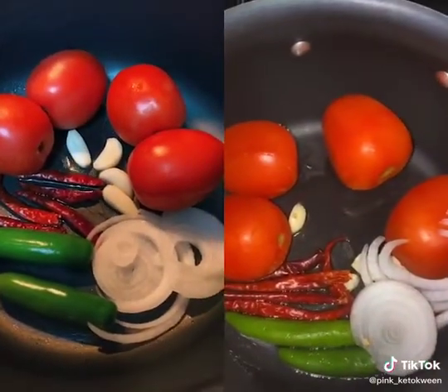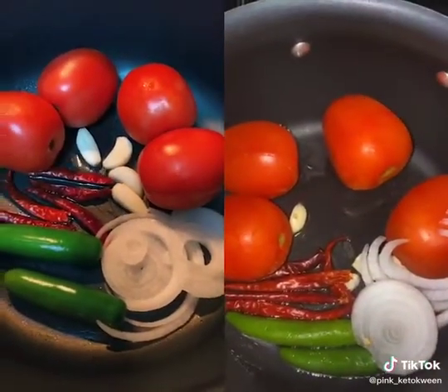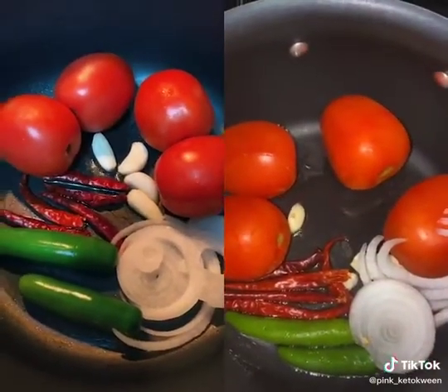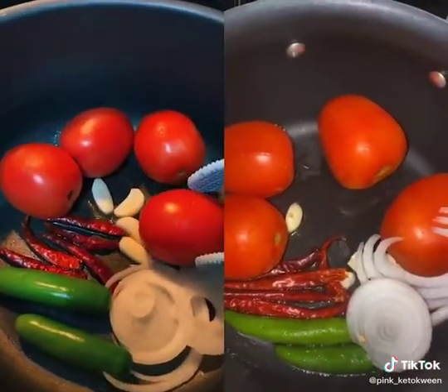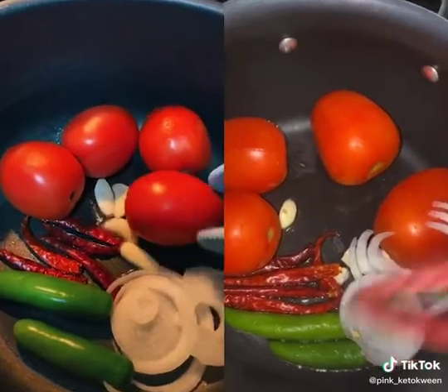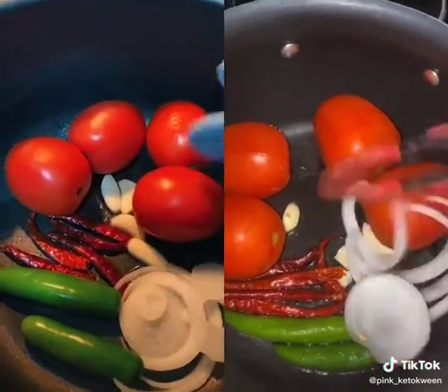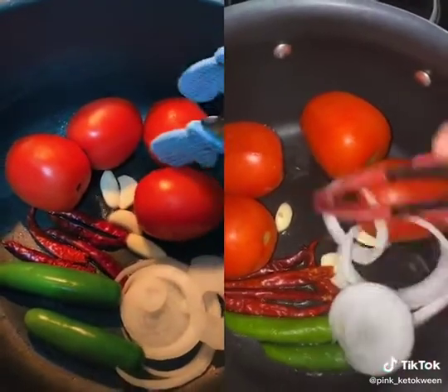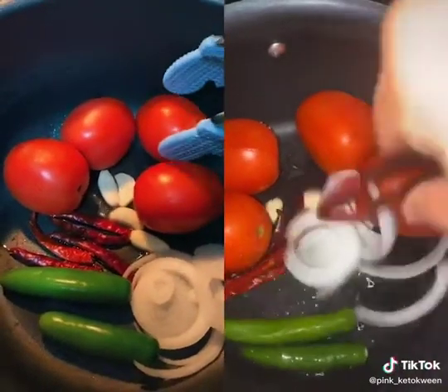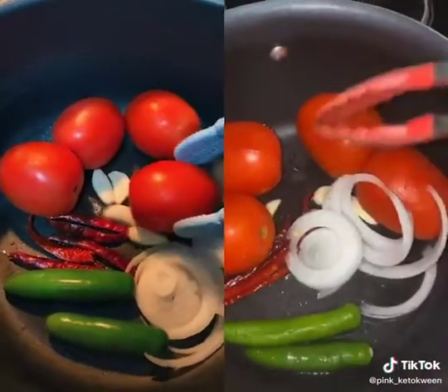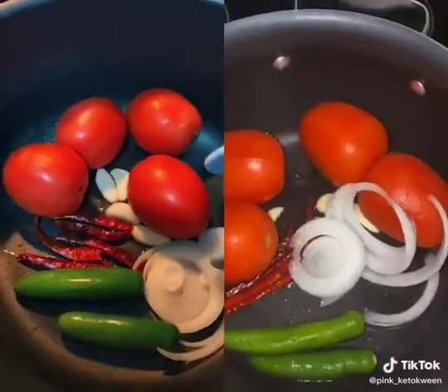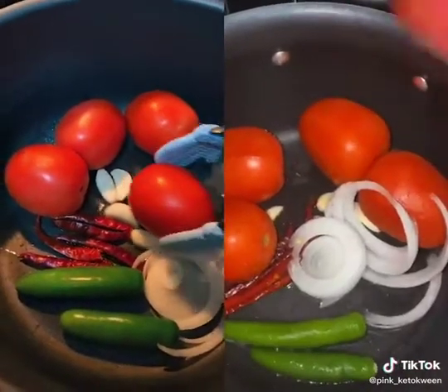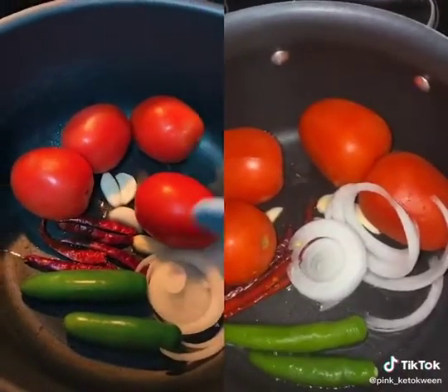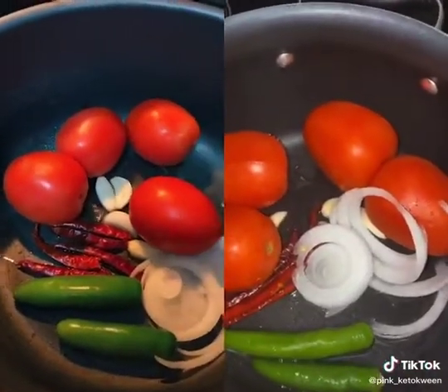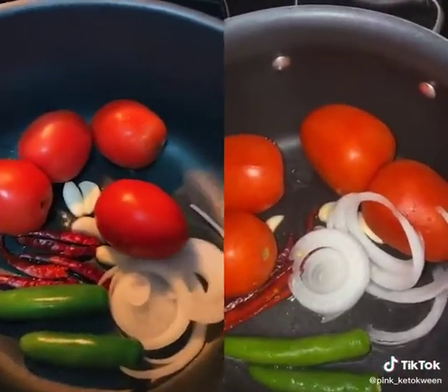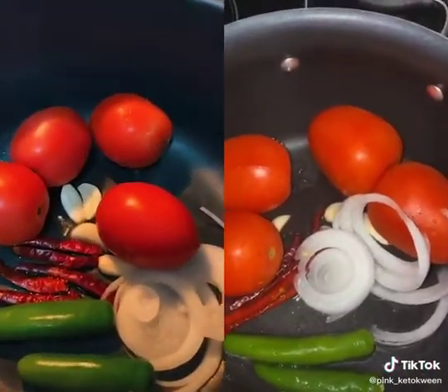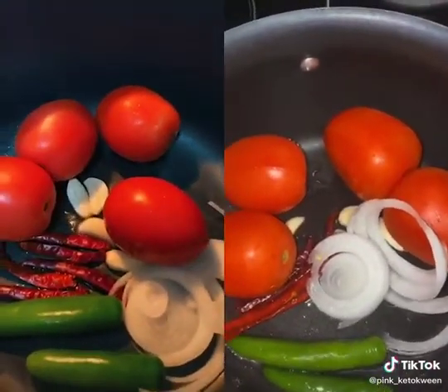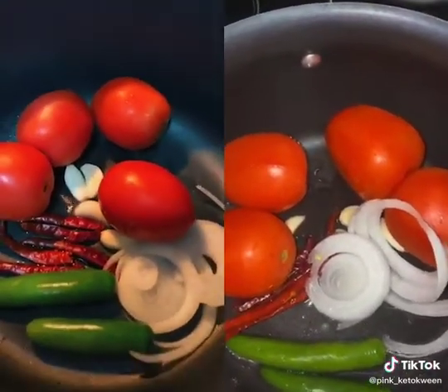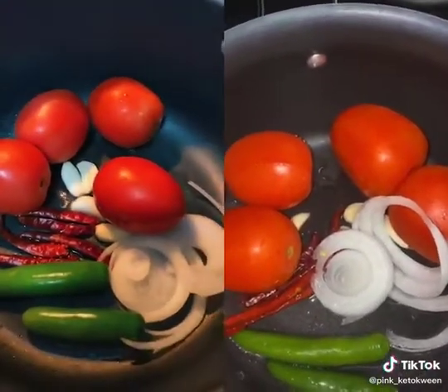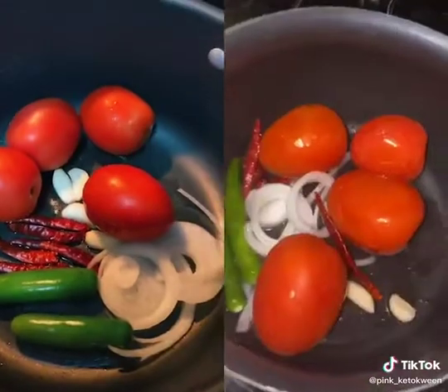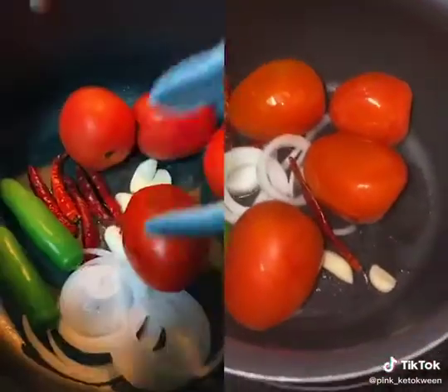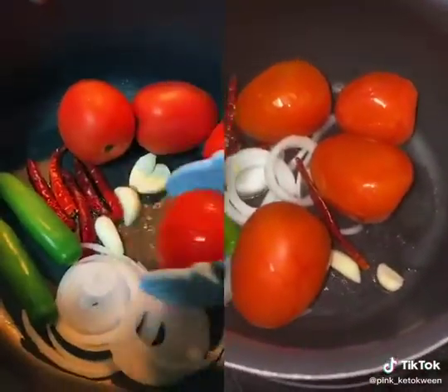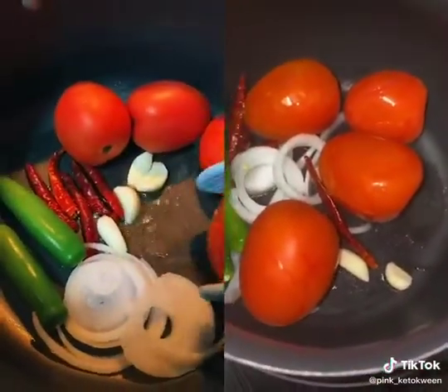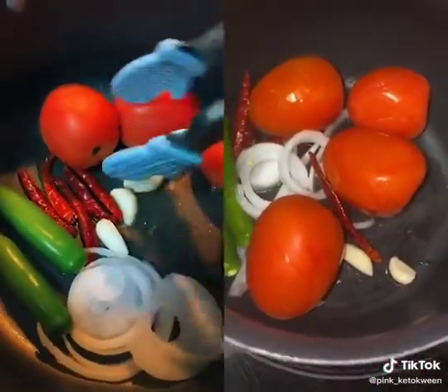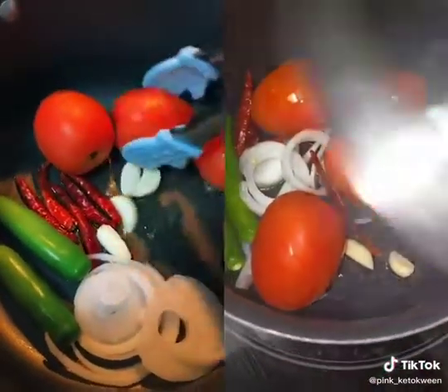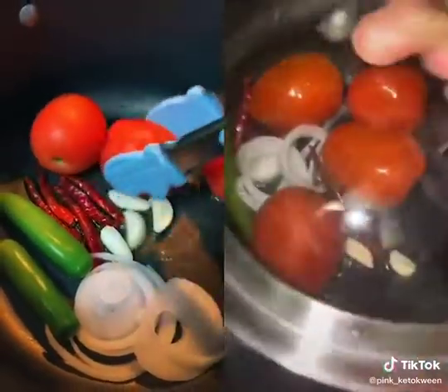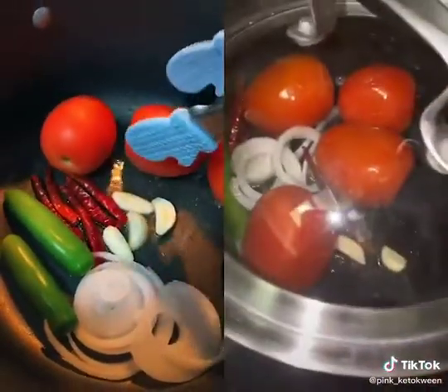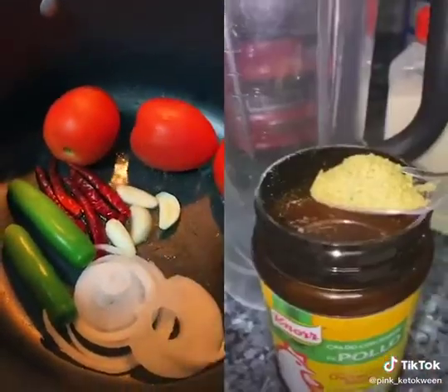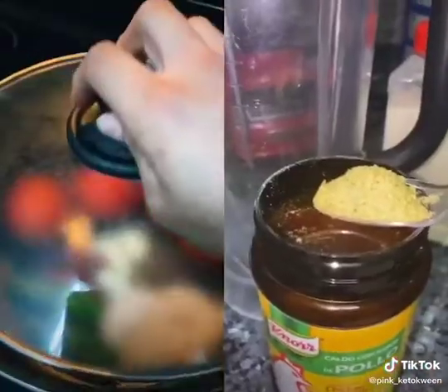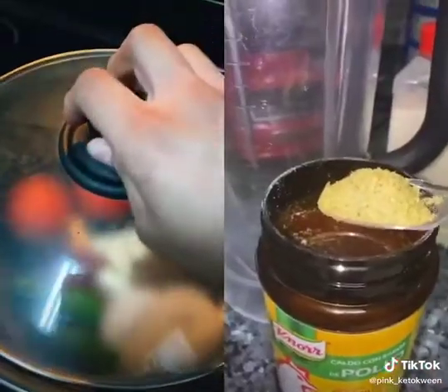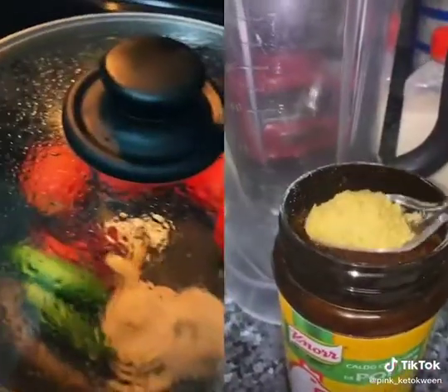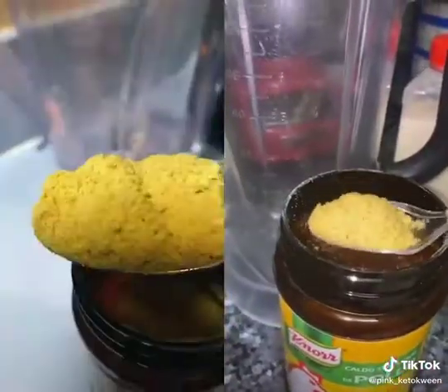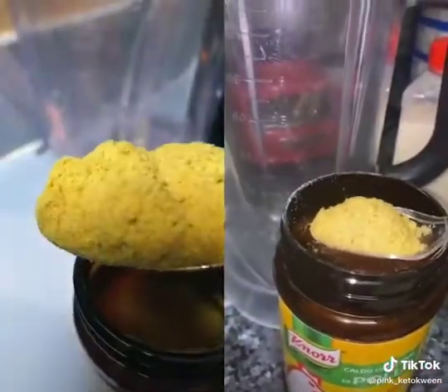Add oil to the bottom and cook everything — boil, whatever you want to call it. I'll show y'all when it's ready. Then we'll put the lid on later once it's making all that noise.